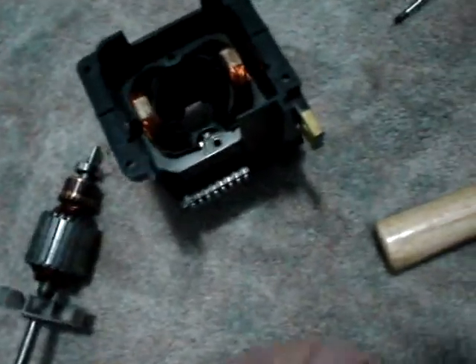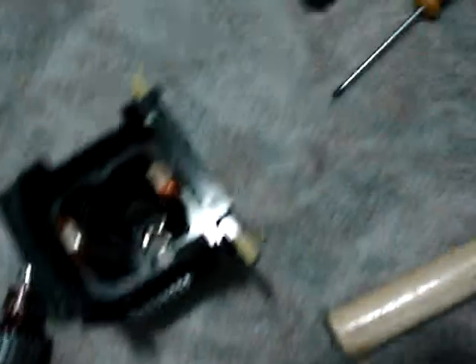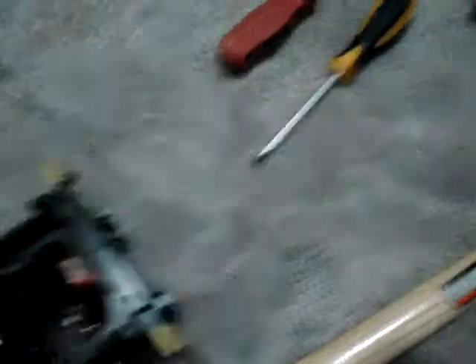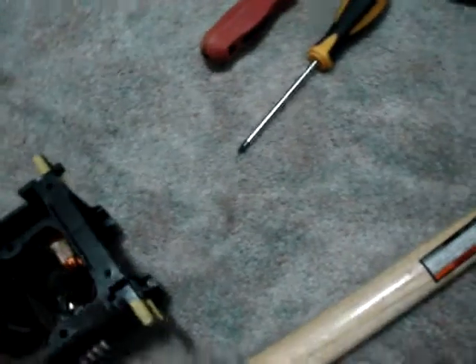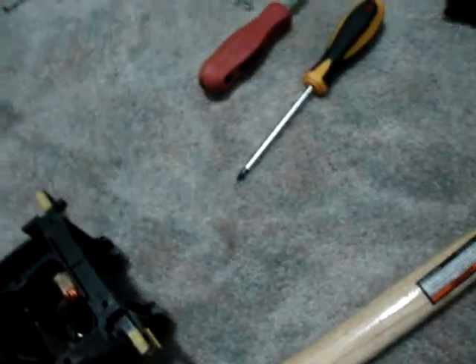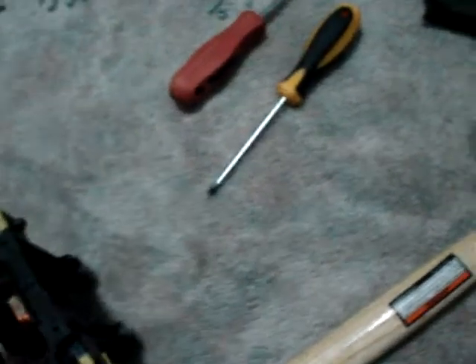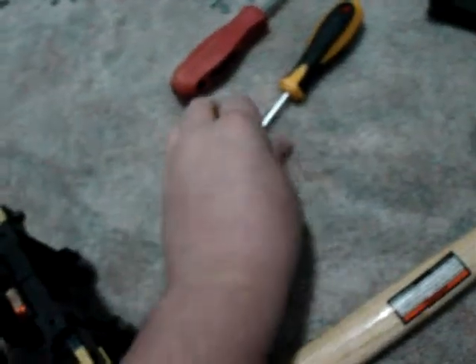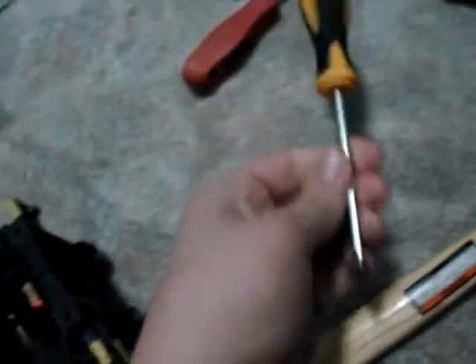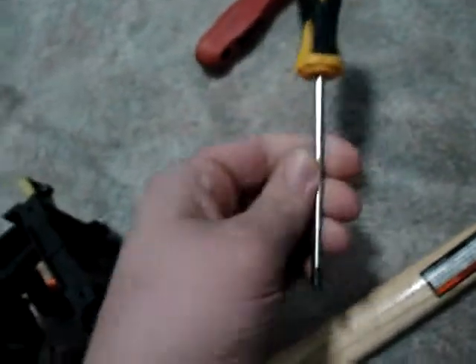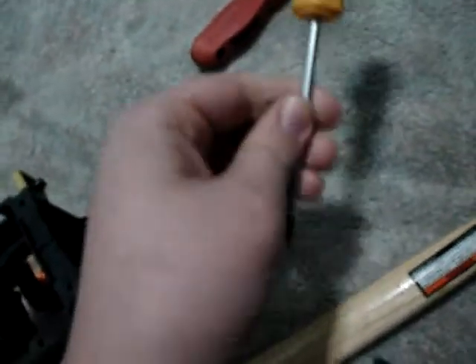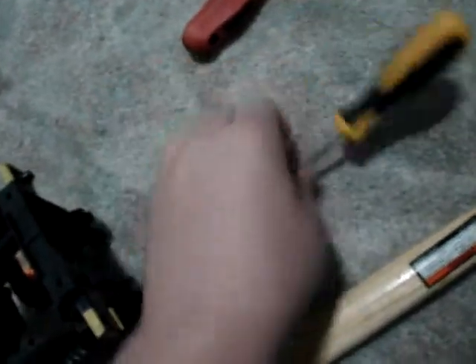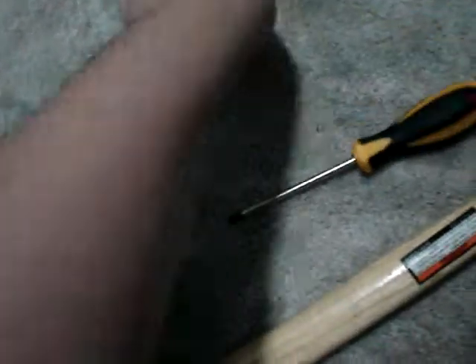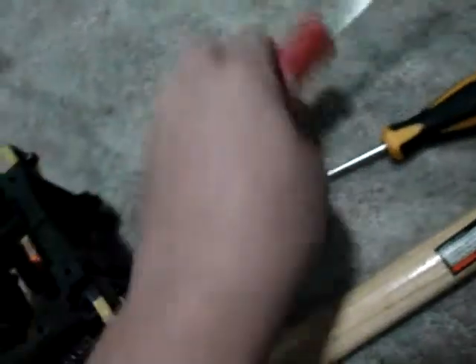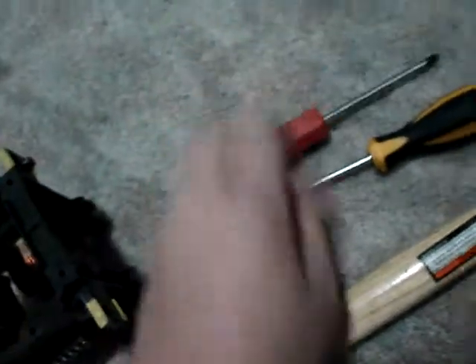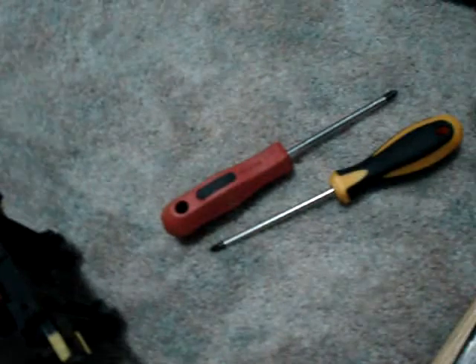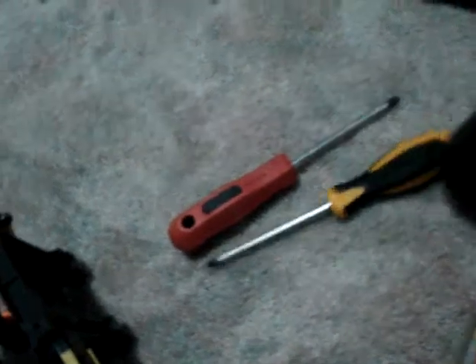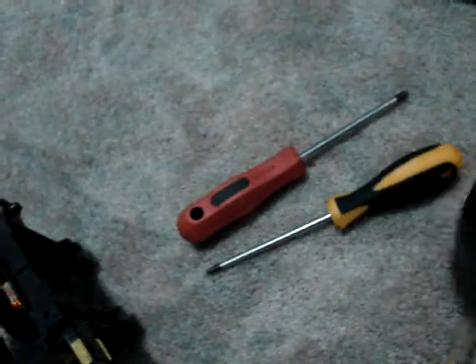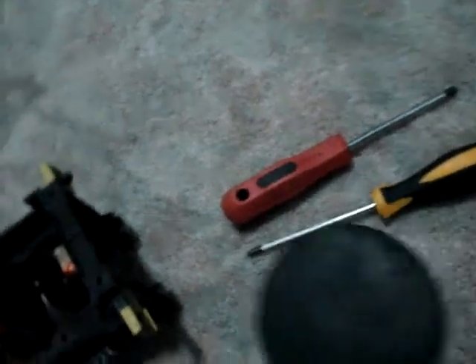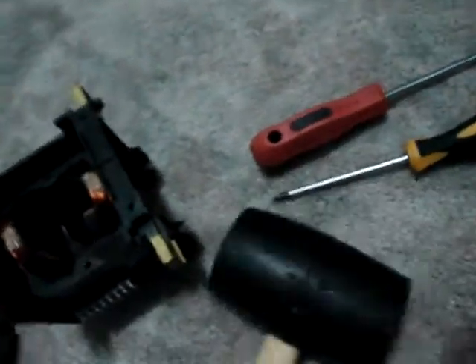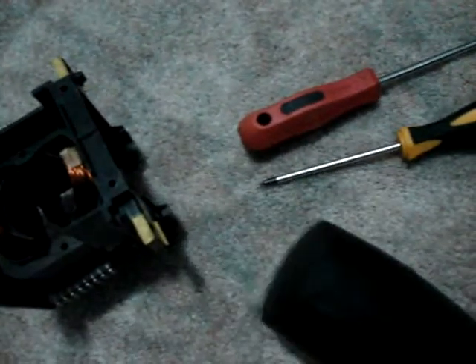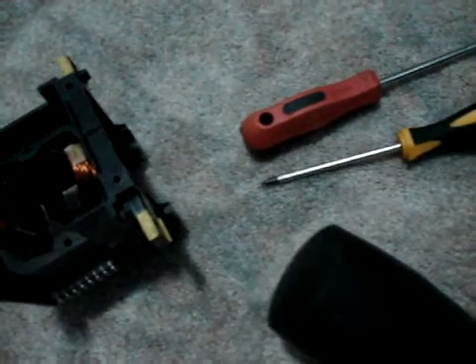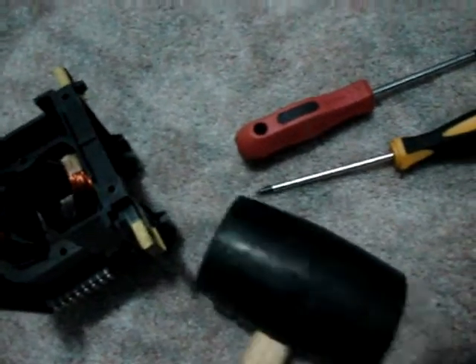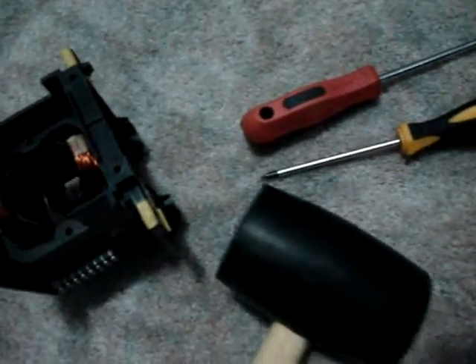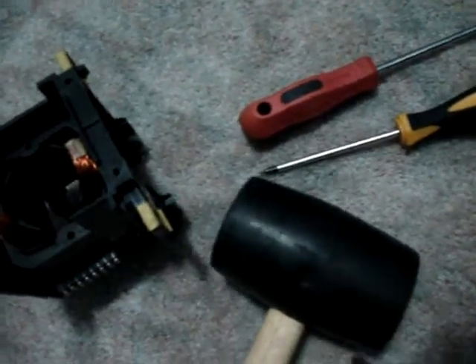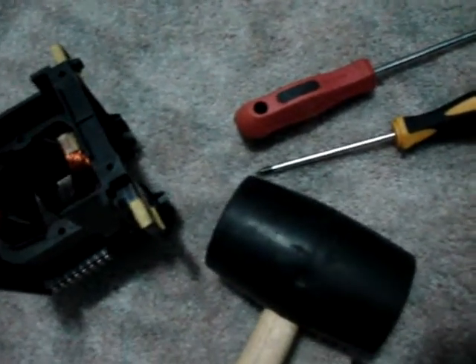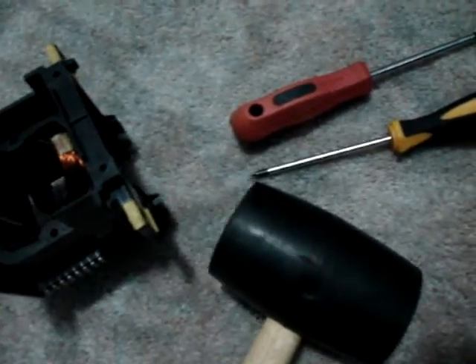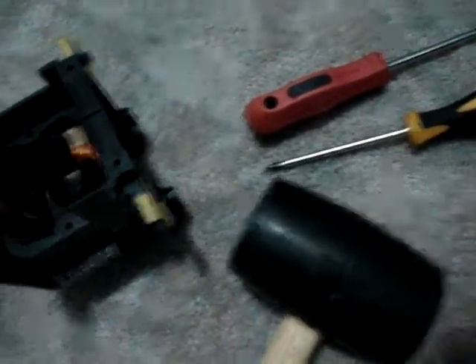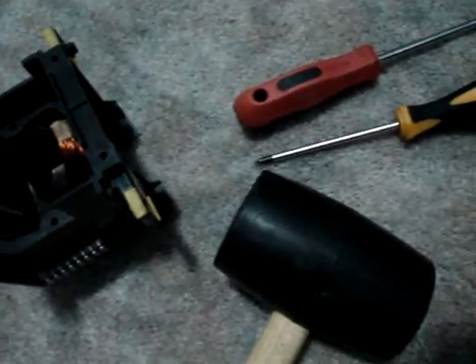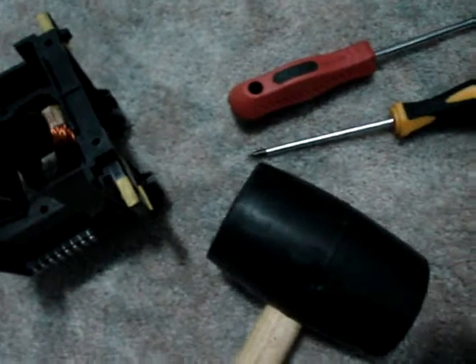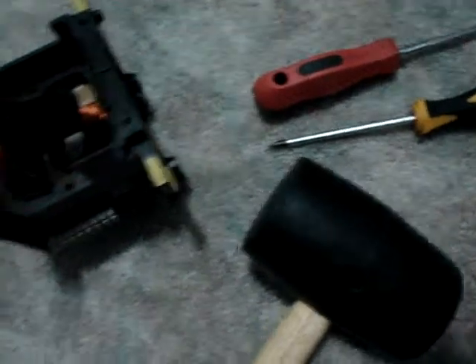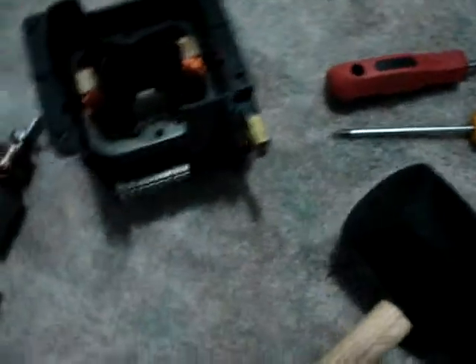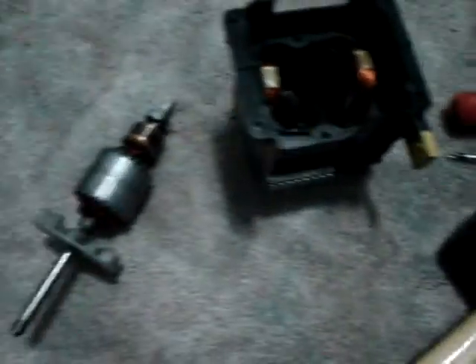Here are the tools you'll need for this: number one and number two Phillips screwdrivers, and a mallet. Now you're wondering why on earth do you need a mallet — well I'm gonna show you.